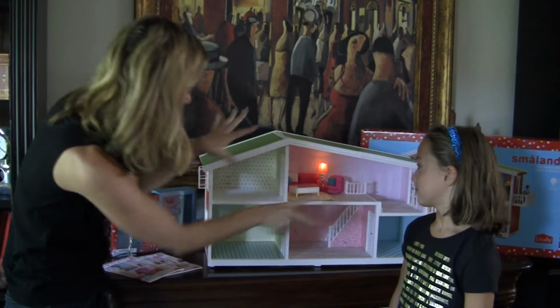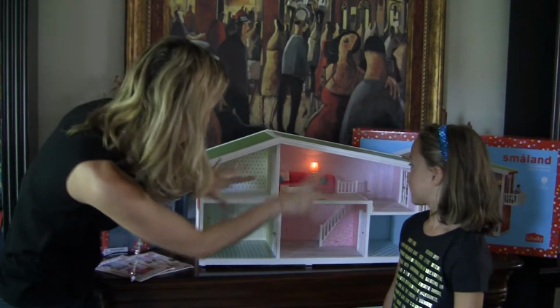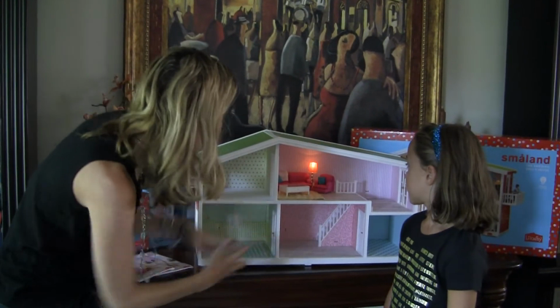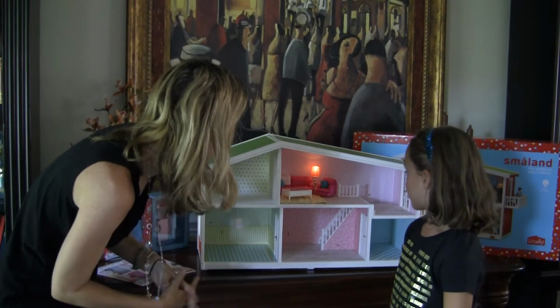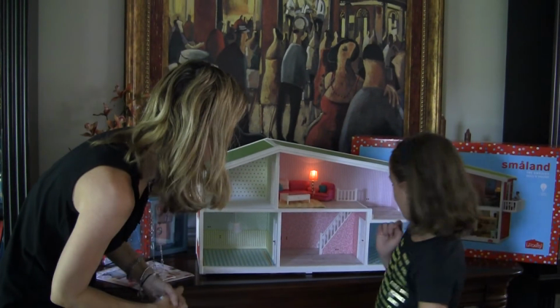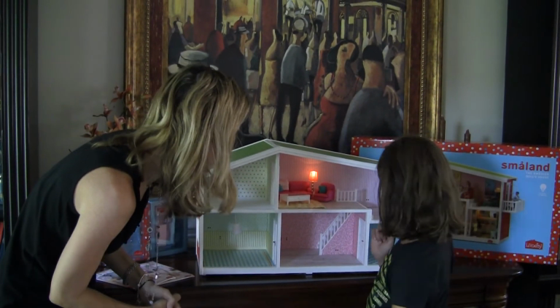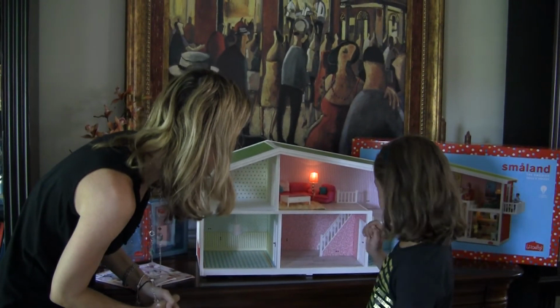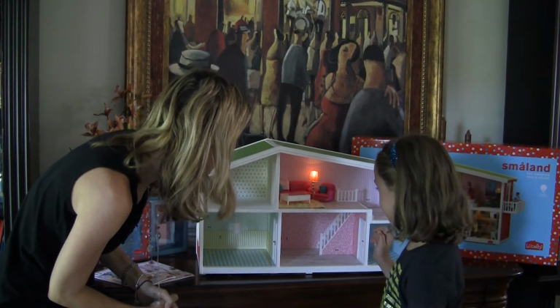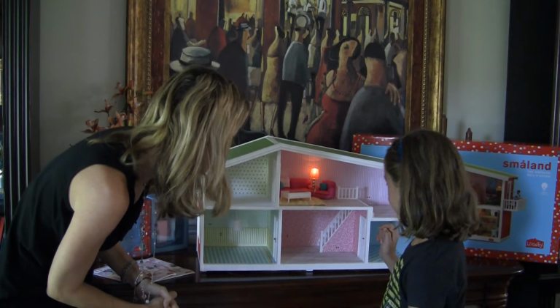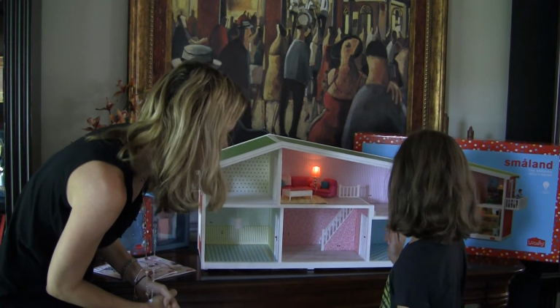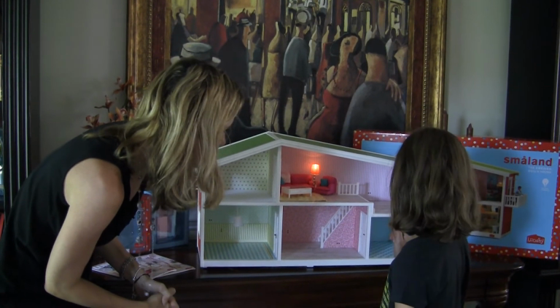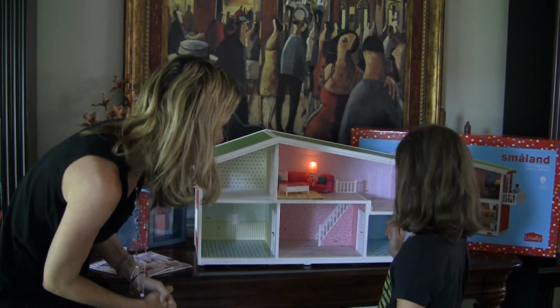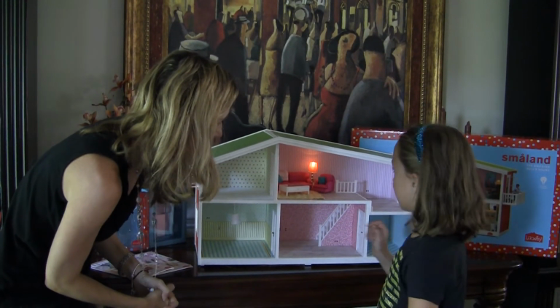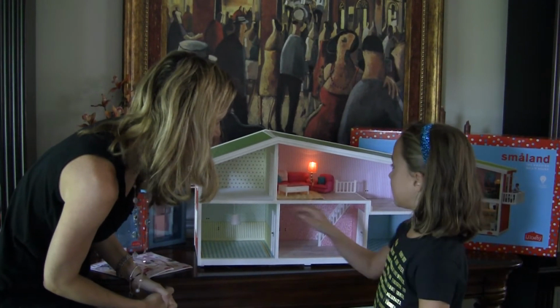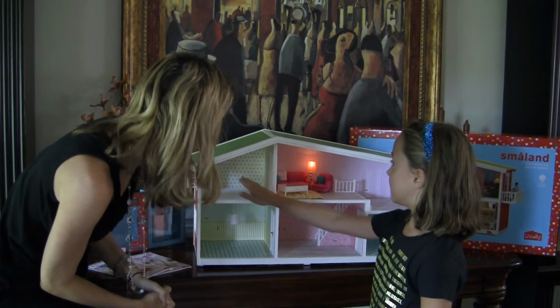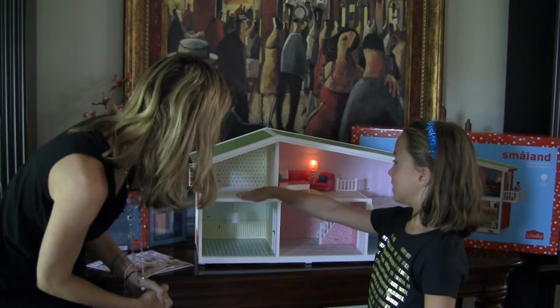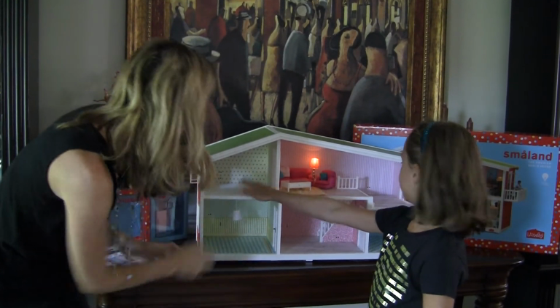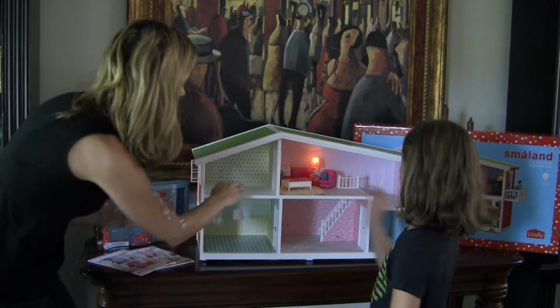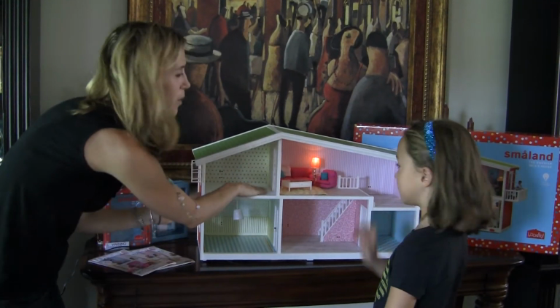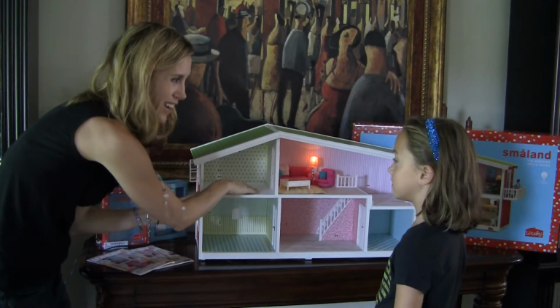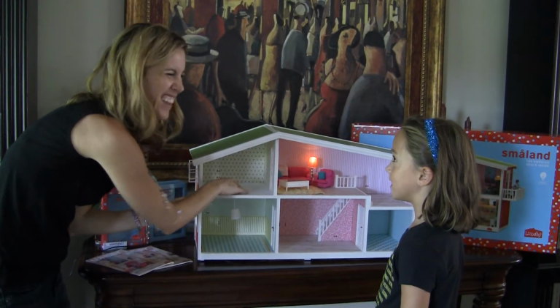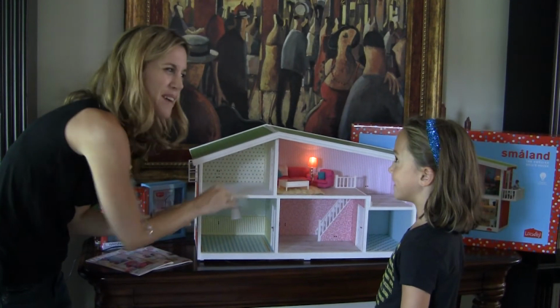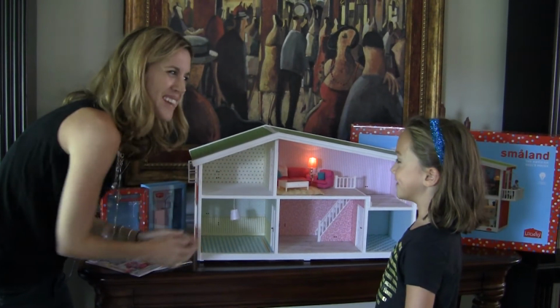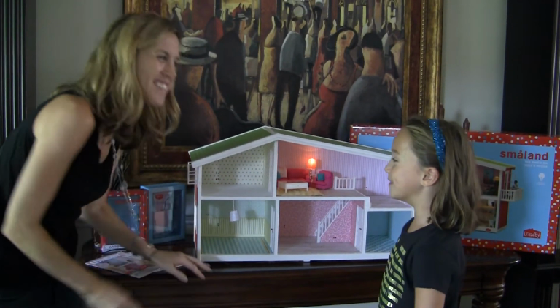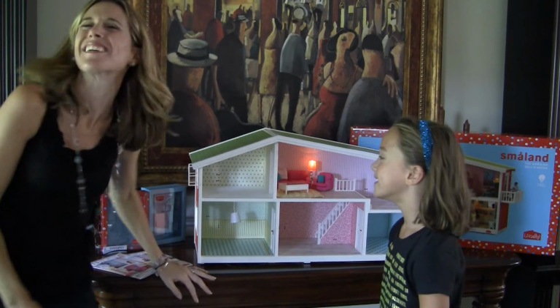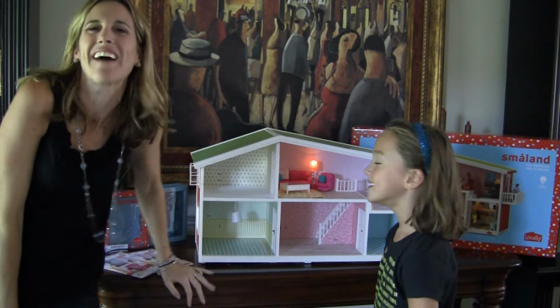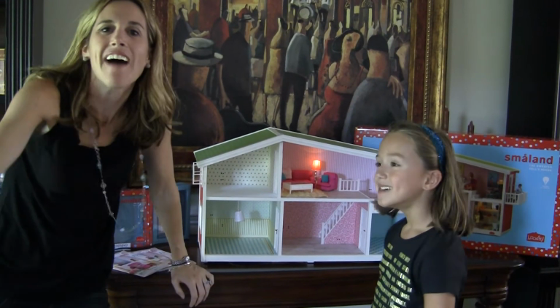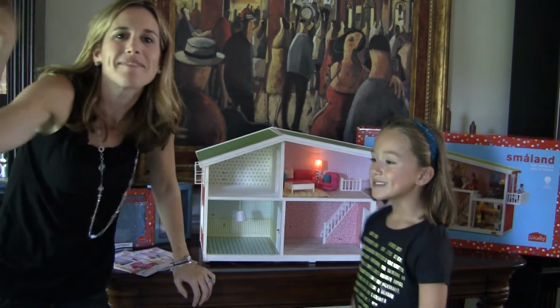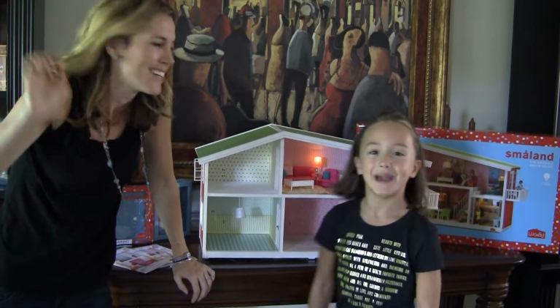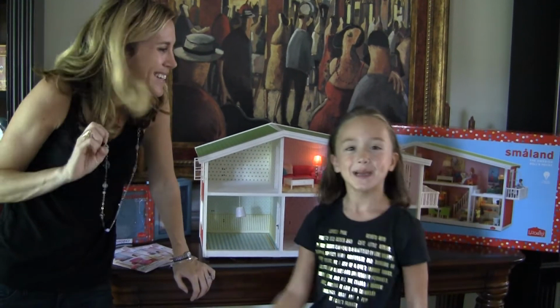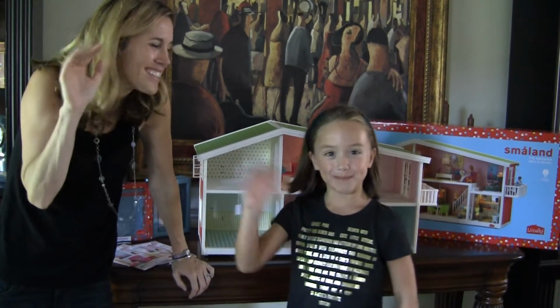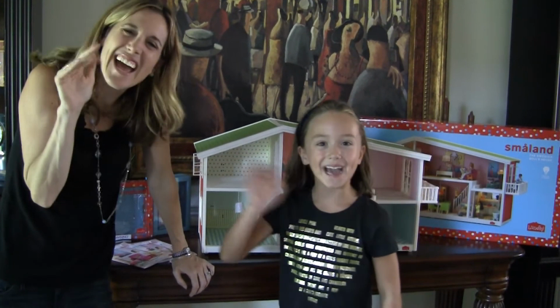What room are you hoping to do next, Kenzie? Maybe a bedroom or a kitchen? Yeah, I really like the bedroom — that would be fun. I always like beds. See ya!